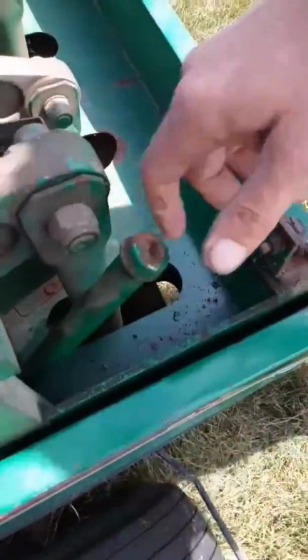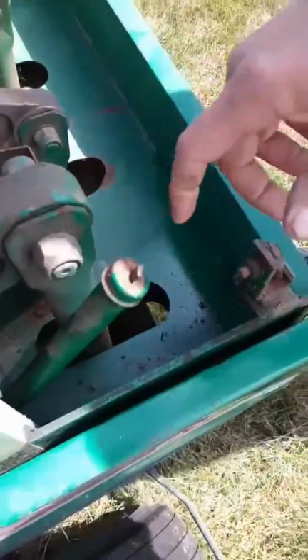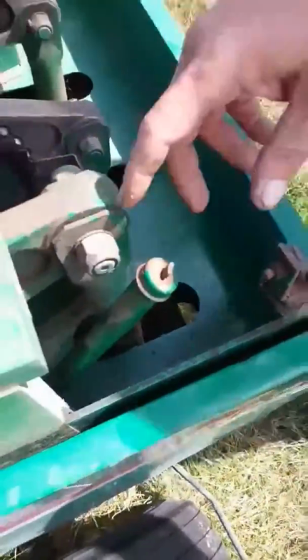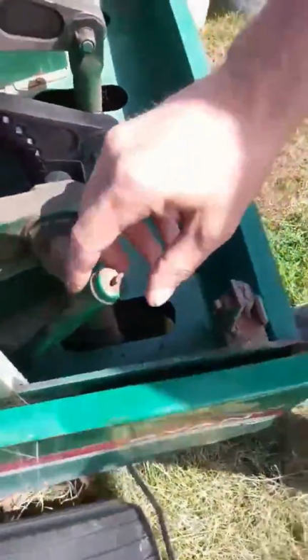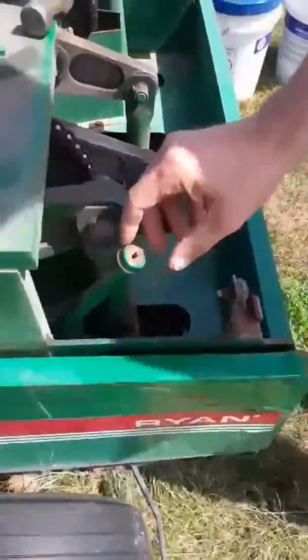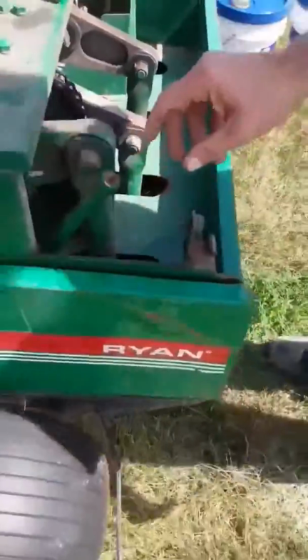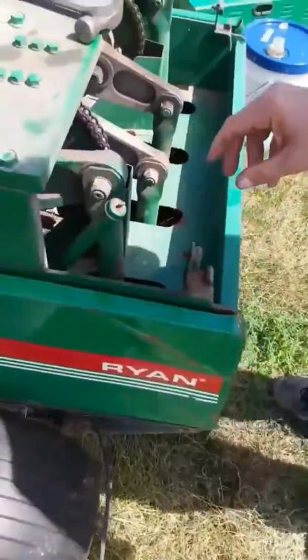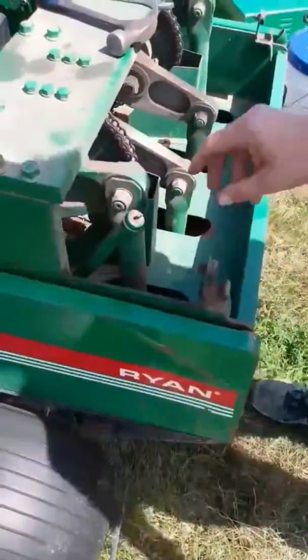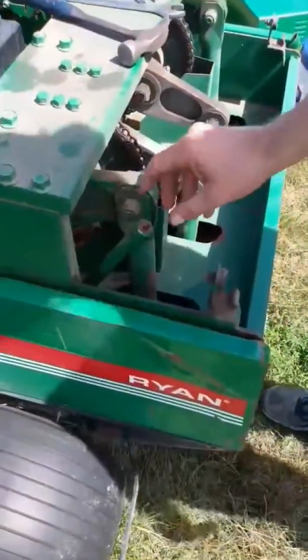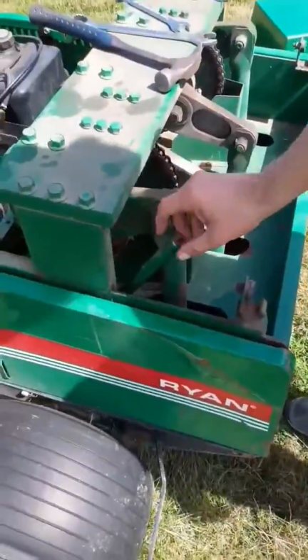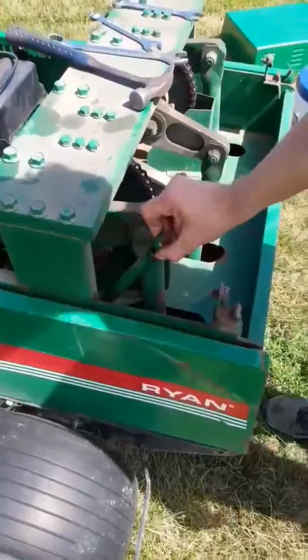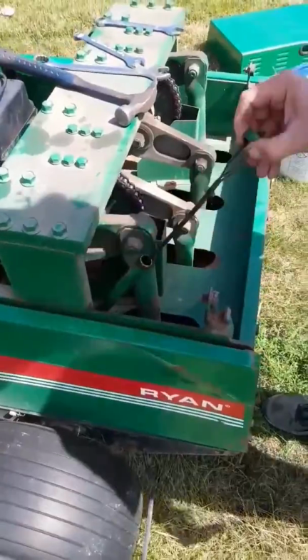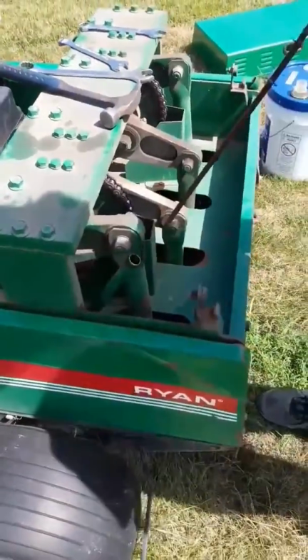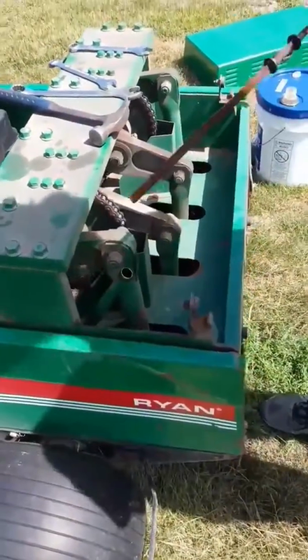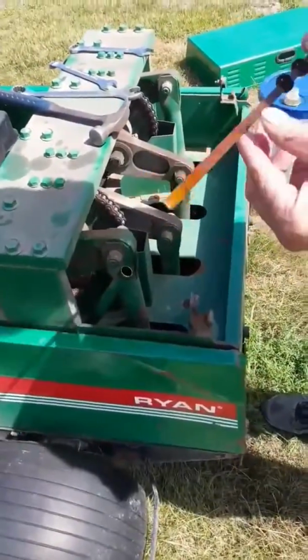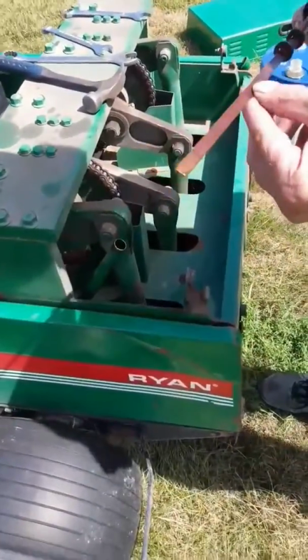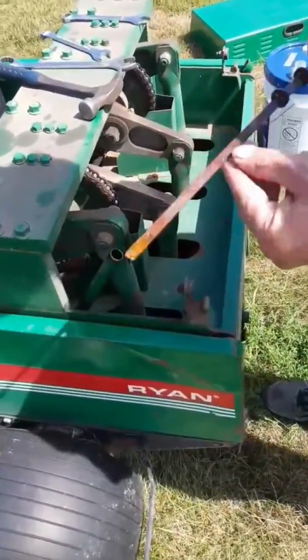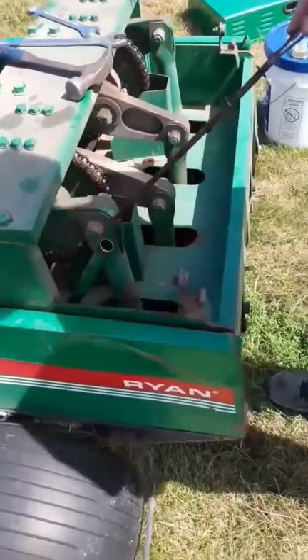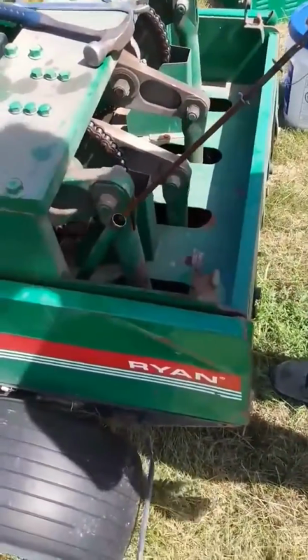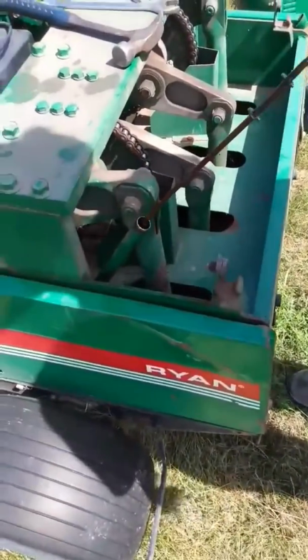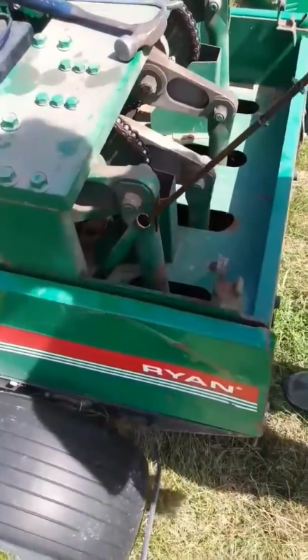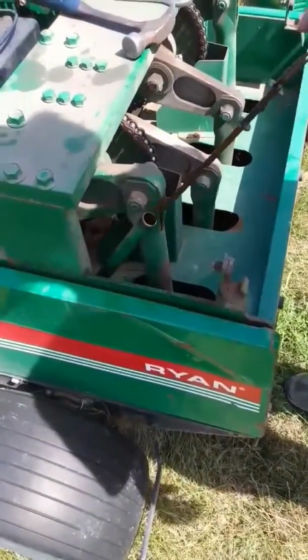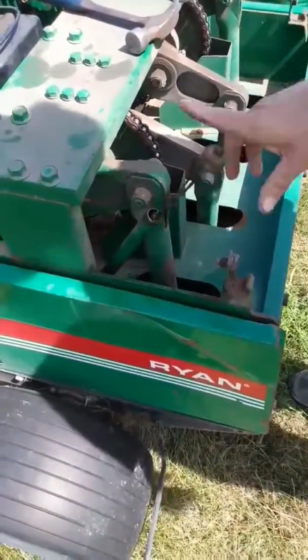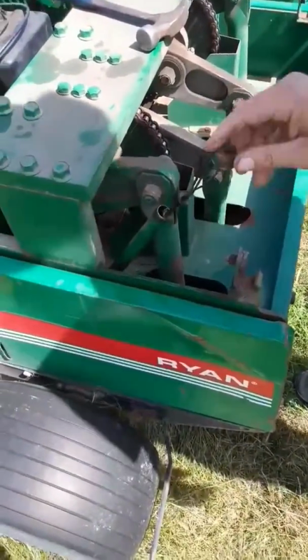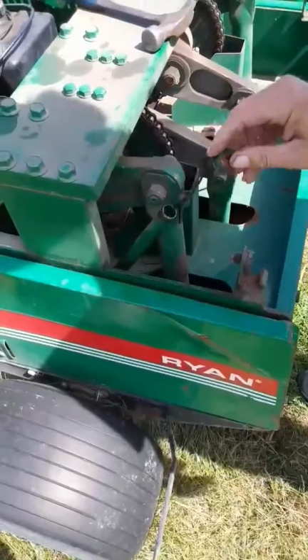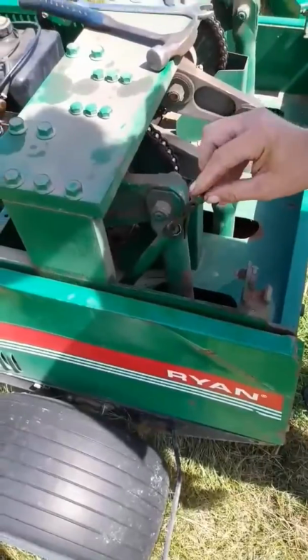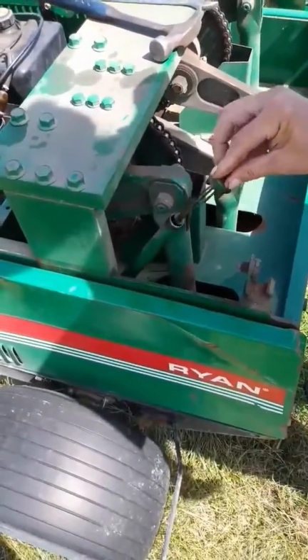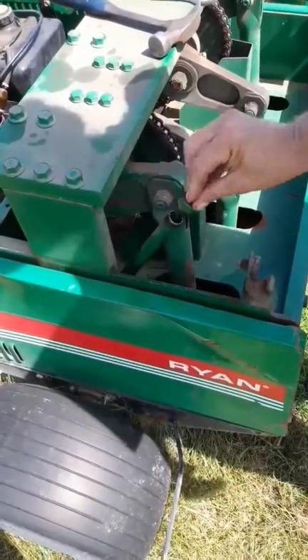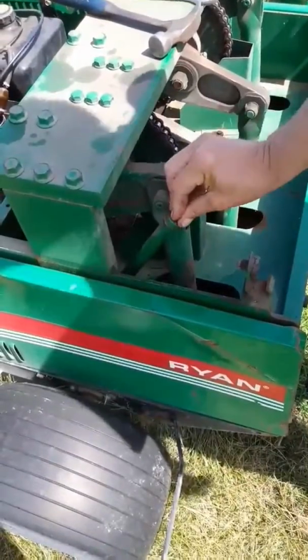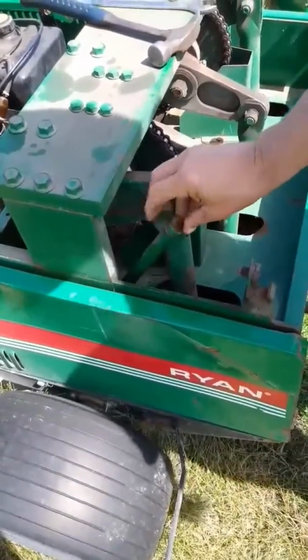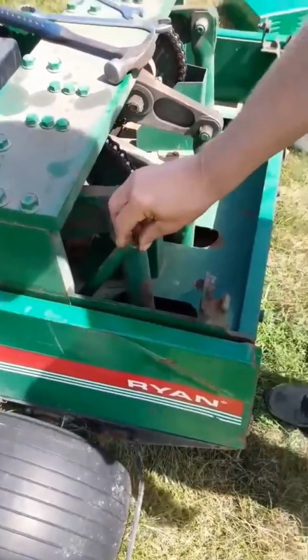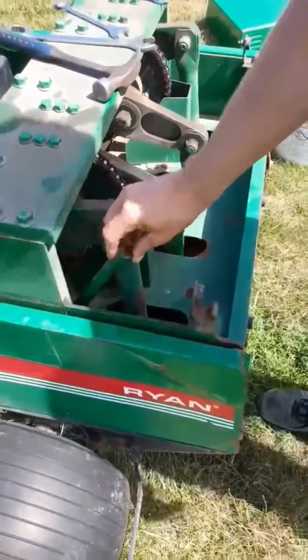Let's back up a little bit where they can see the whole machine. Right here — little dipstick. Put your hydraulic fluid right in there. And that's where it goes, believe it or not.